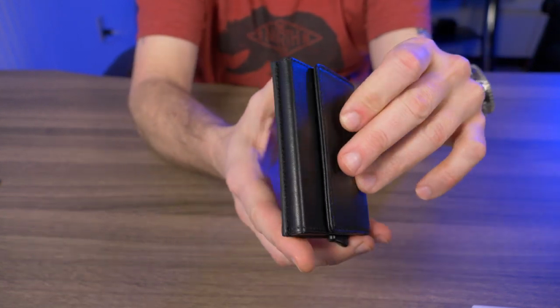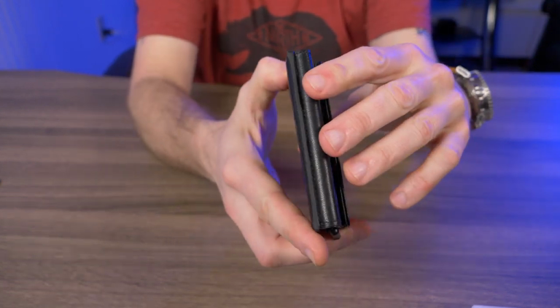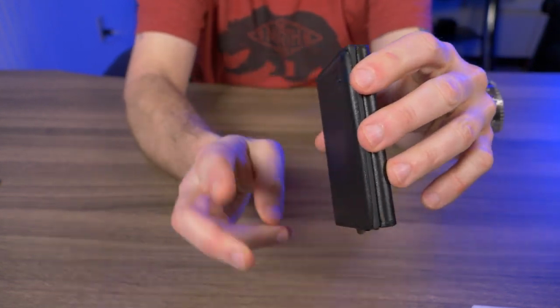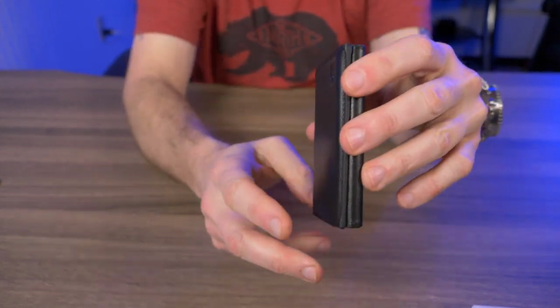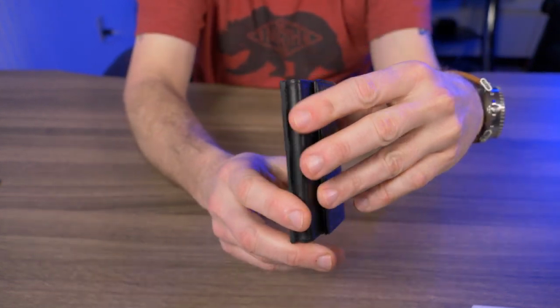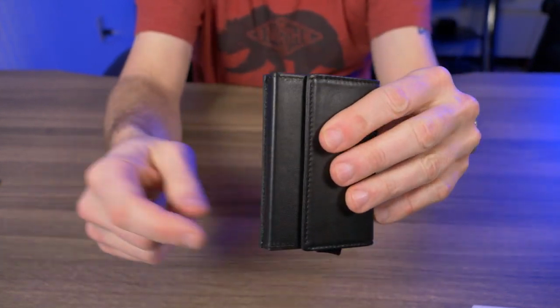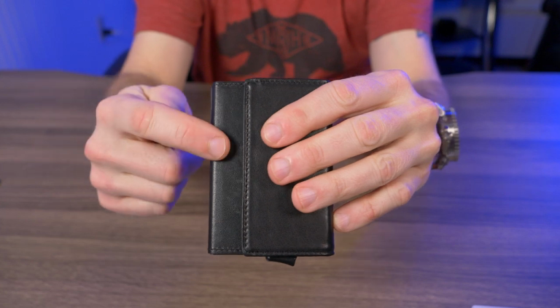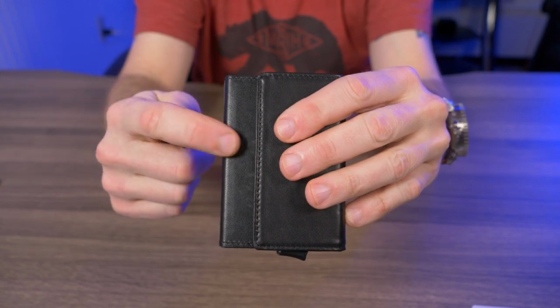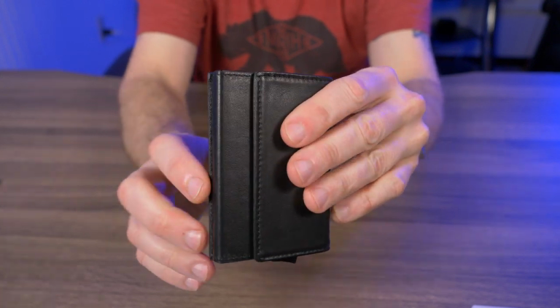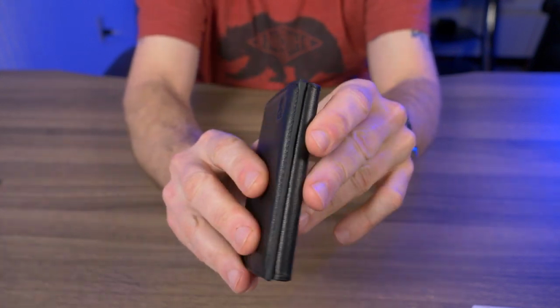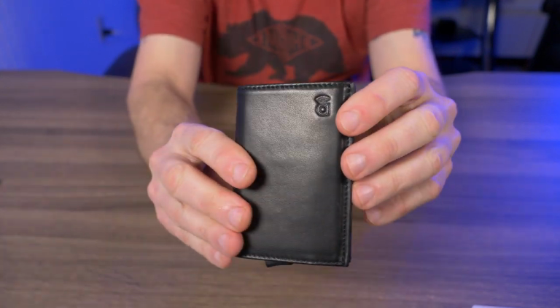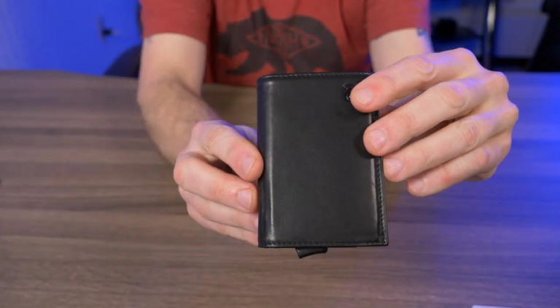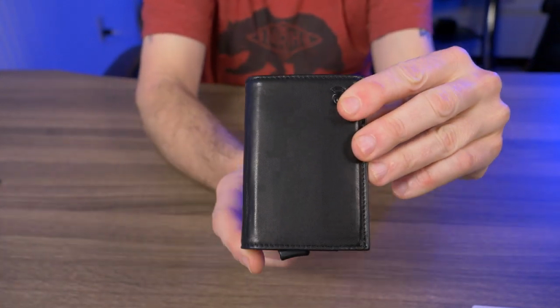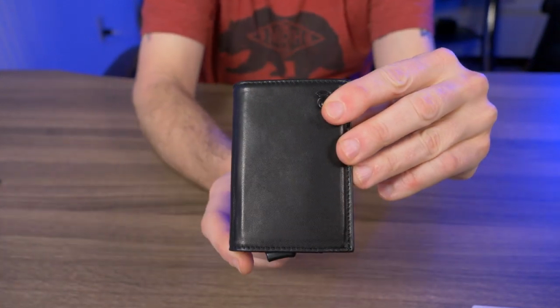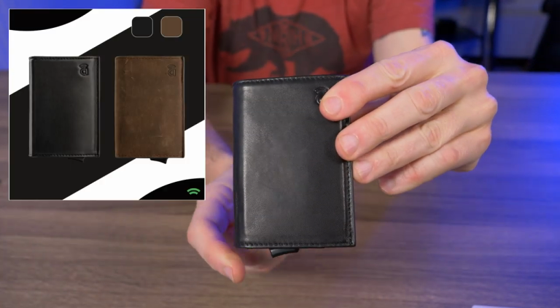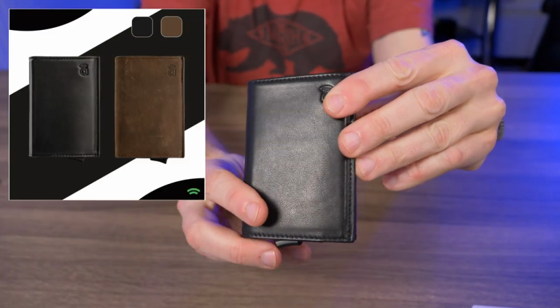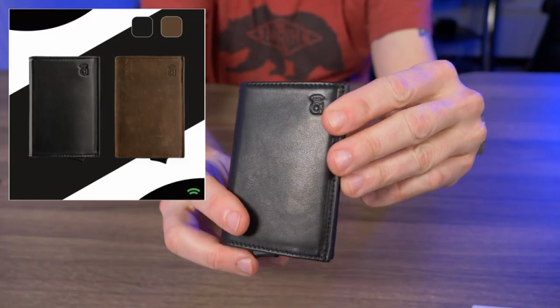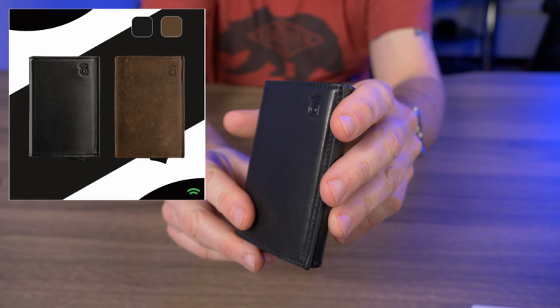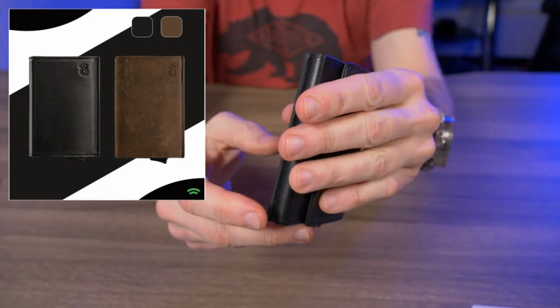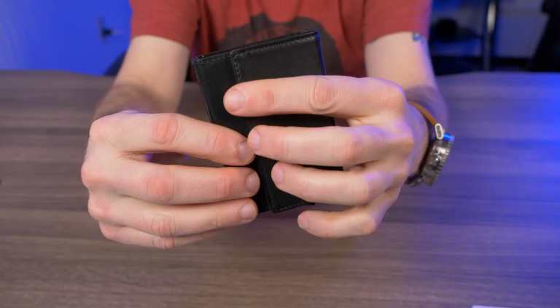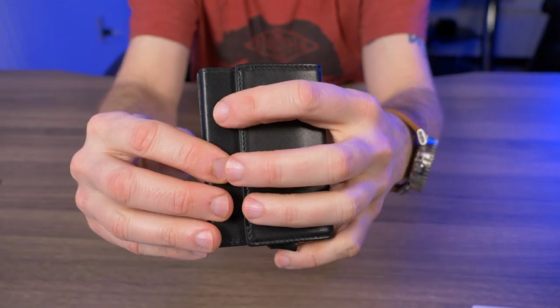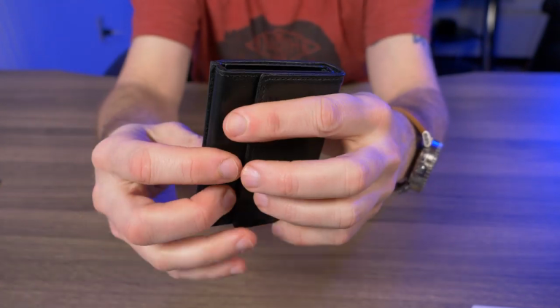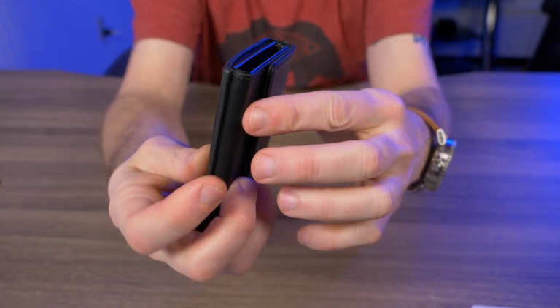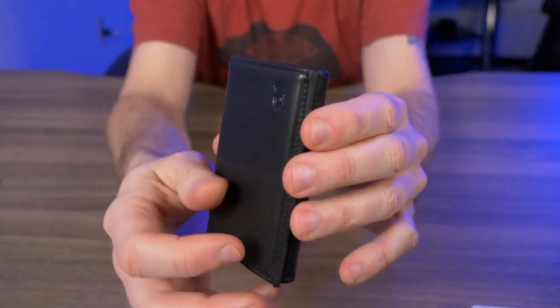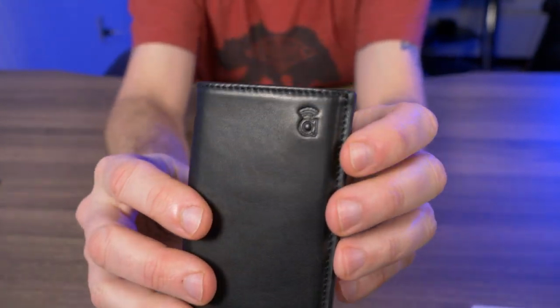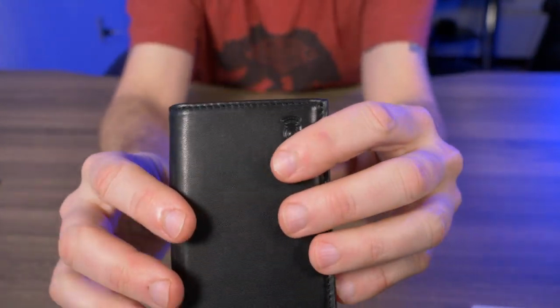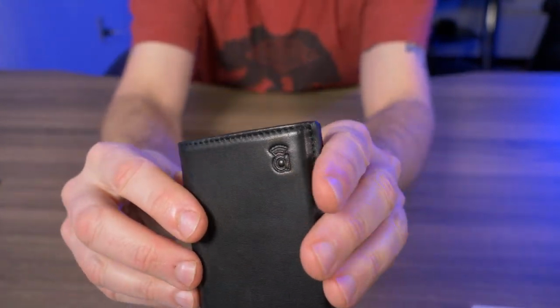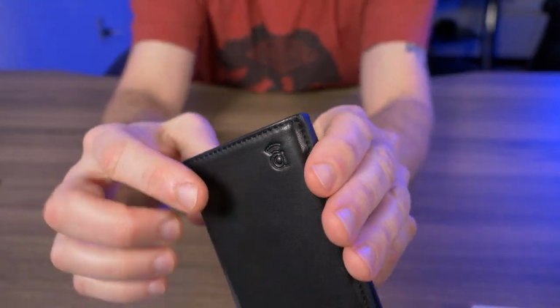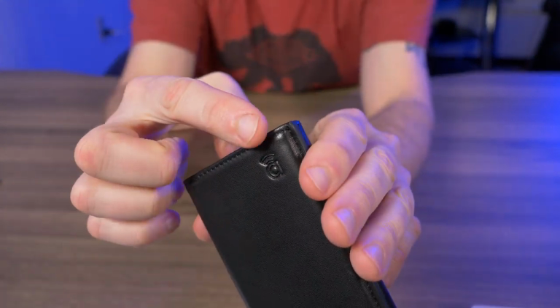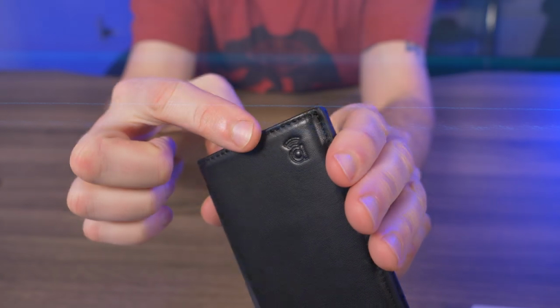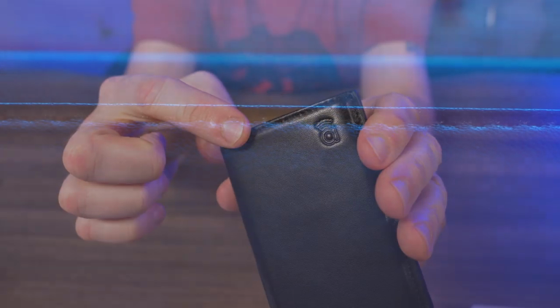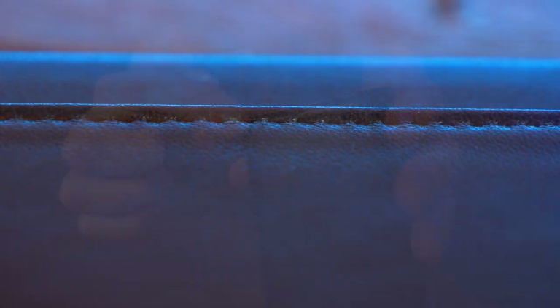According to their Kickstarter campaign, it comes in two different colors: this black Napa leather, as you can see here, and a vintage brown crazy horse leather. You can tell they put a lot of attention to detail — check out the stitching that goes right around this wallet.